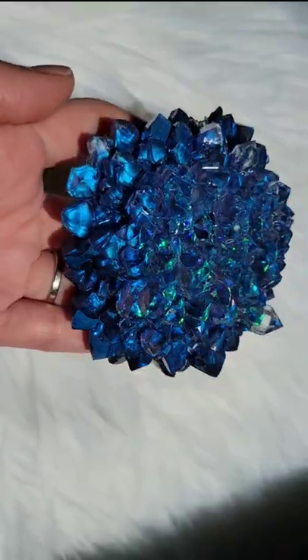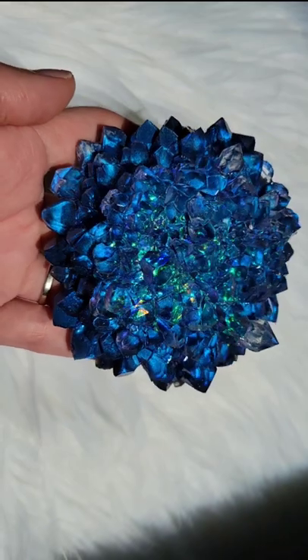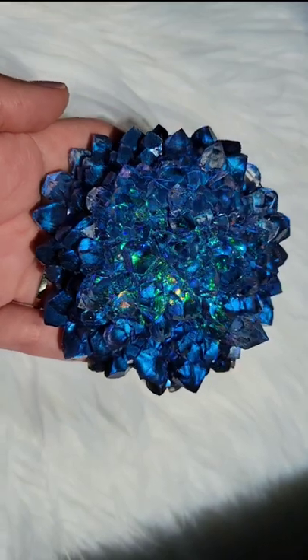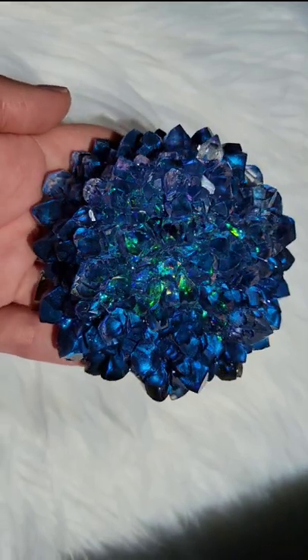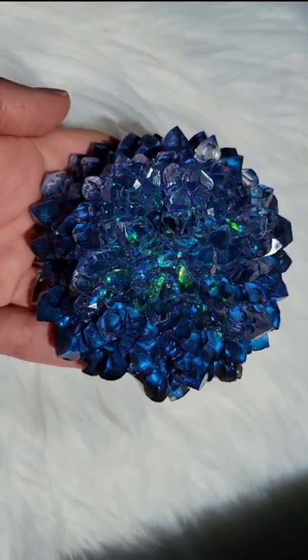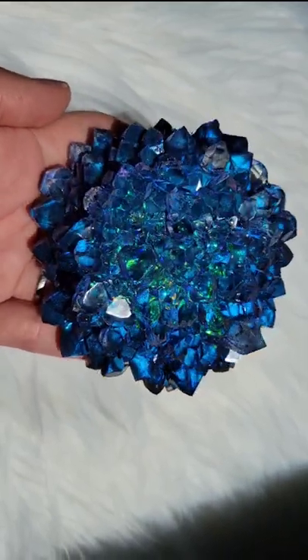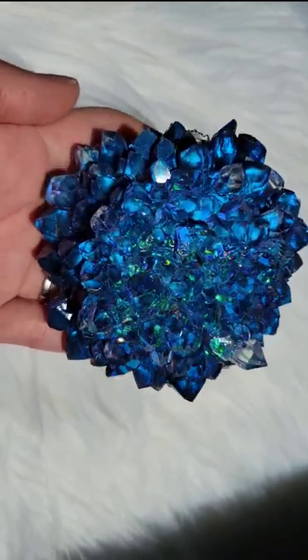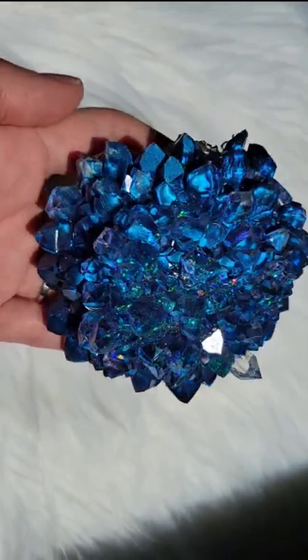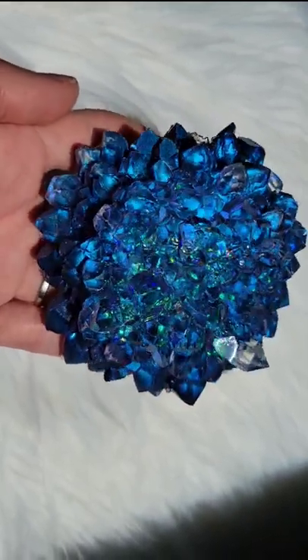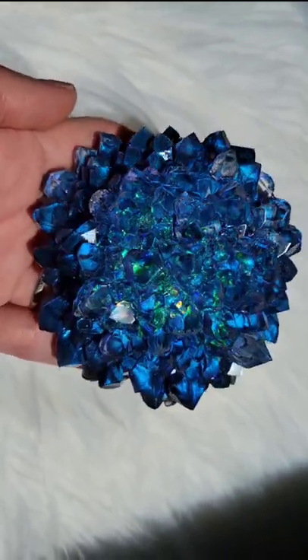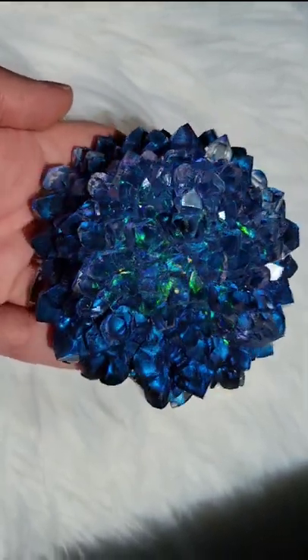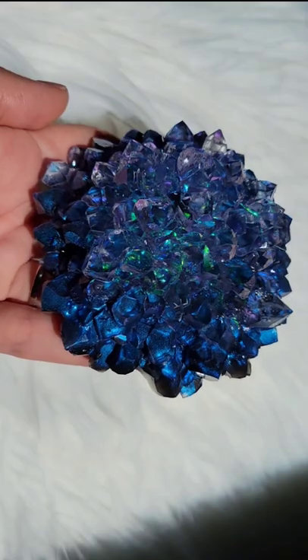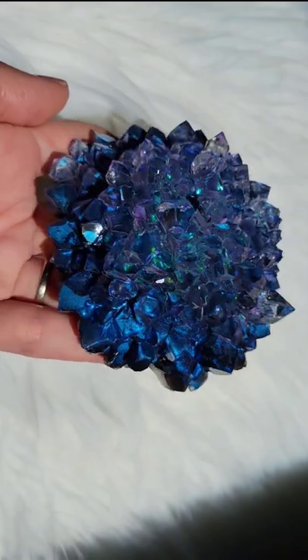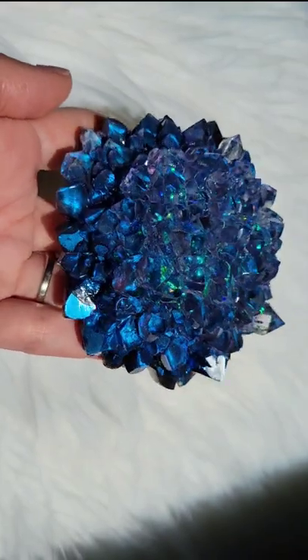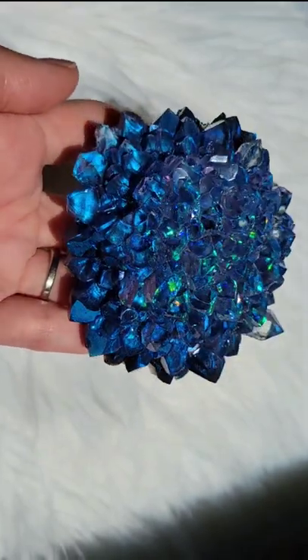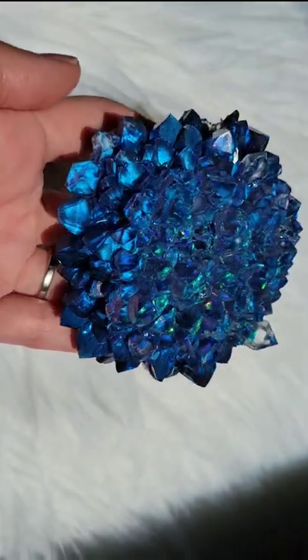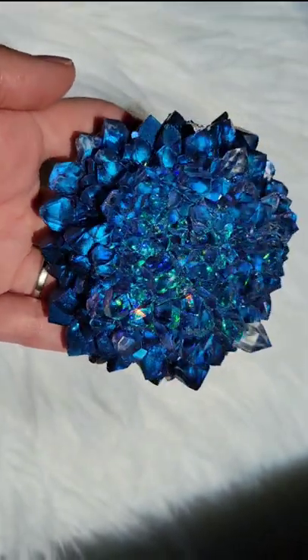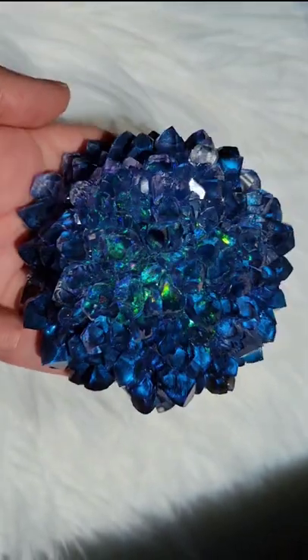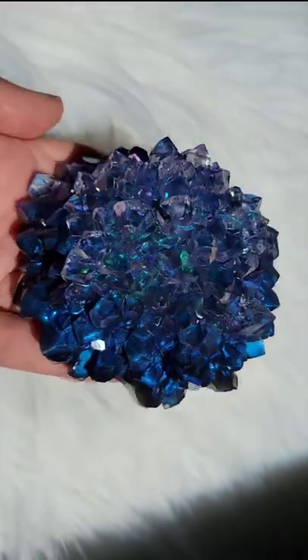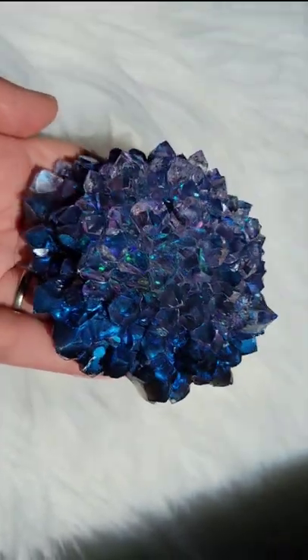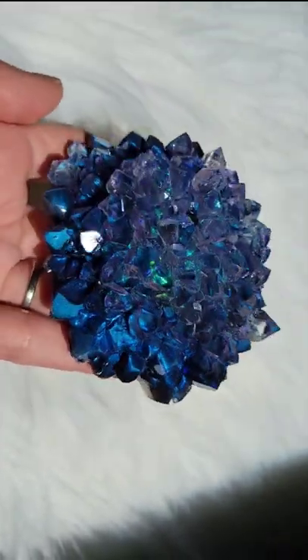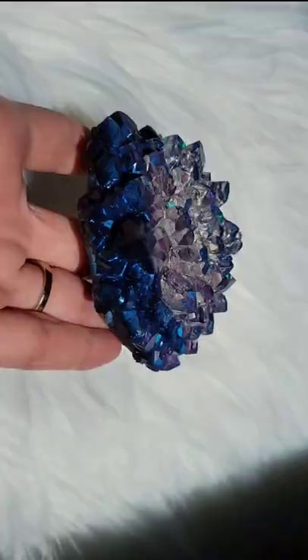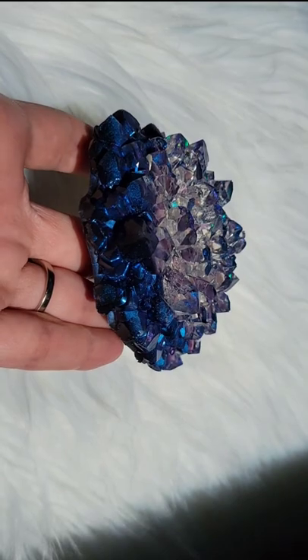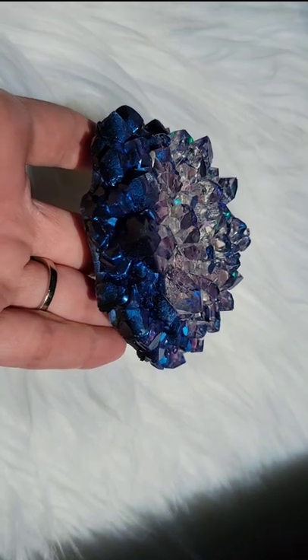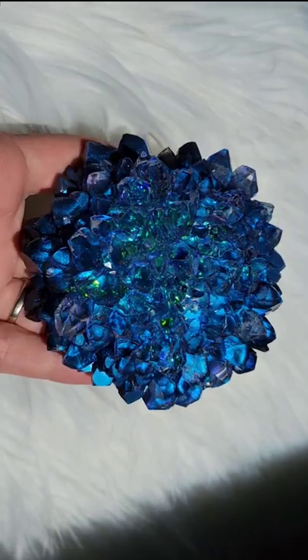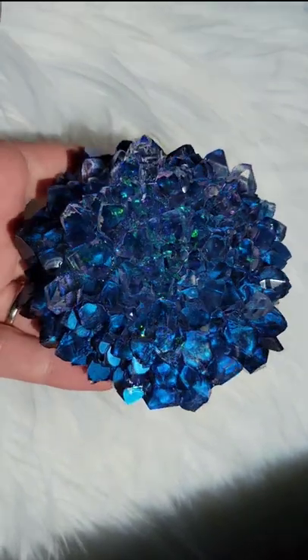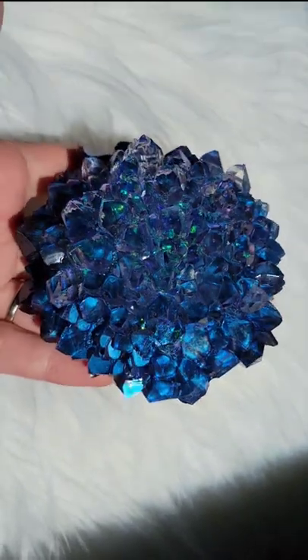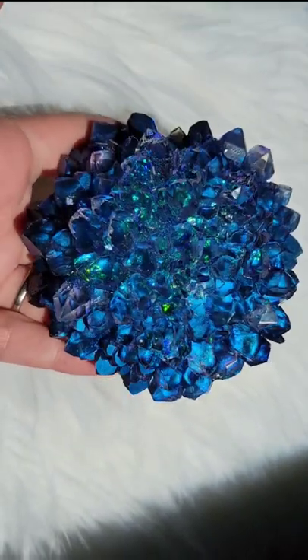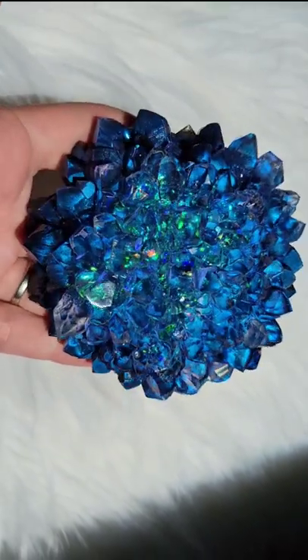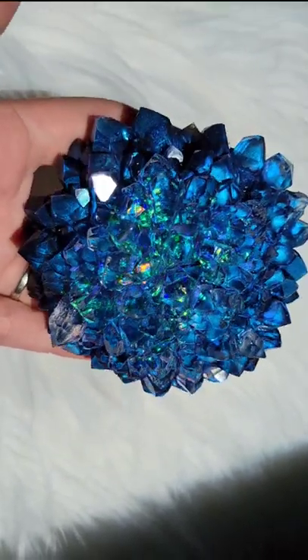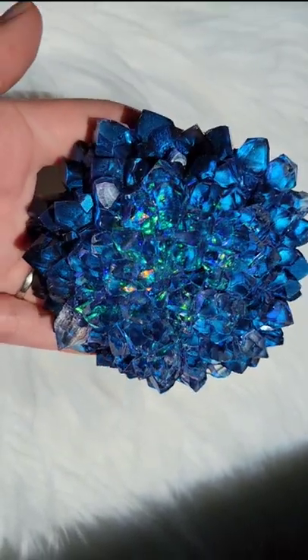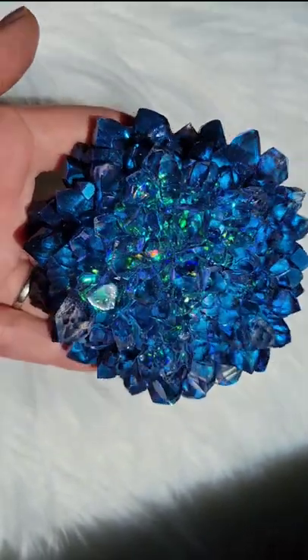Don't forget to subscribe to my YouTube channel, Naptime Creations, and I'll link all the materials I used down below in the description box. You can get that gorgeous iridescent mylar glitter in my Etsy shop — I have a few different colors available. I'll link it down below. Thanks for watching.